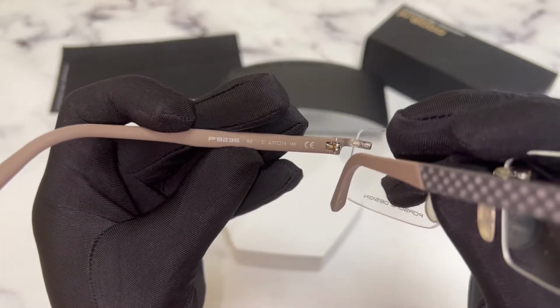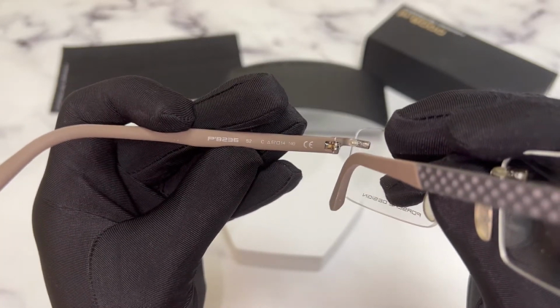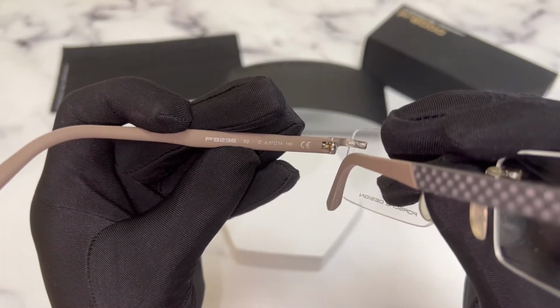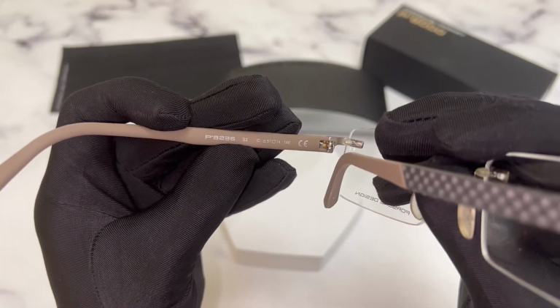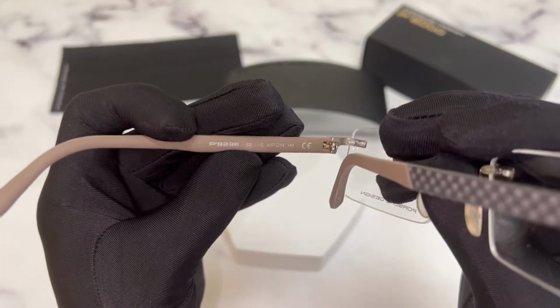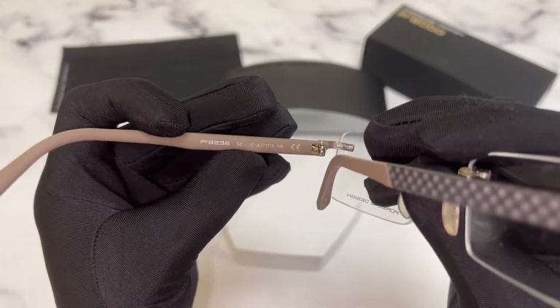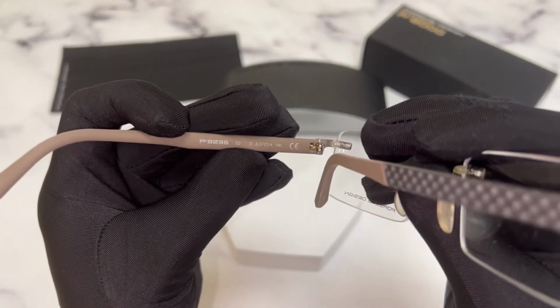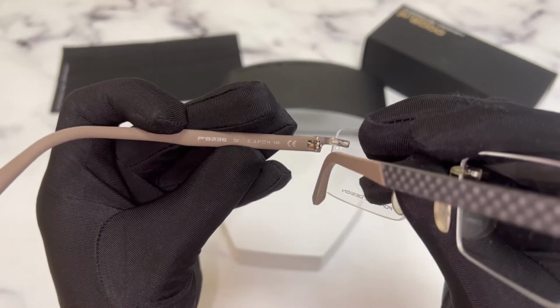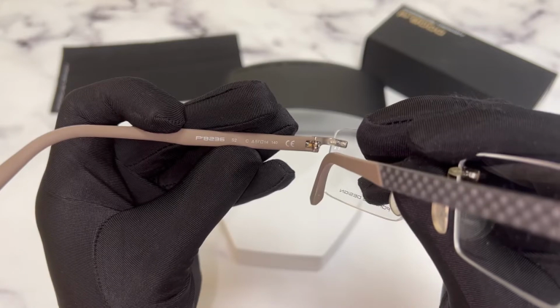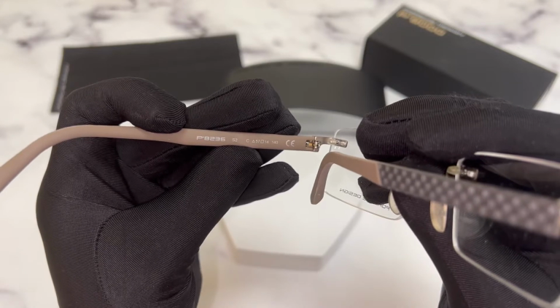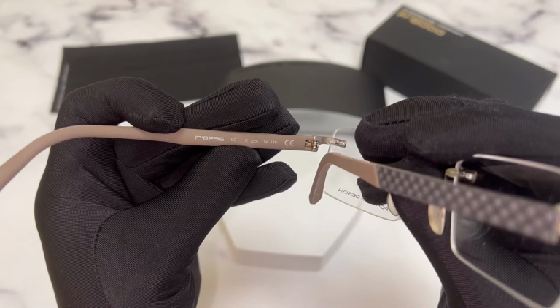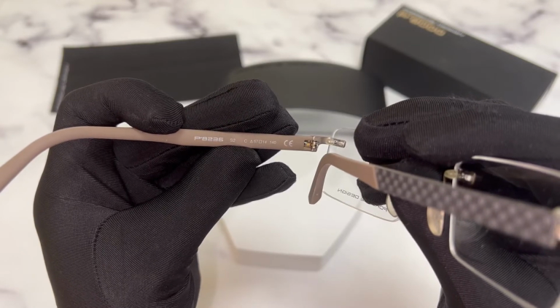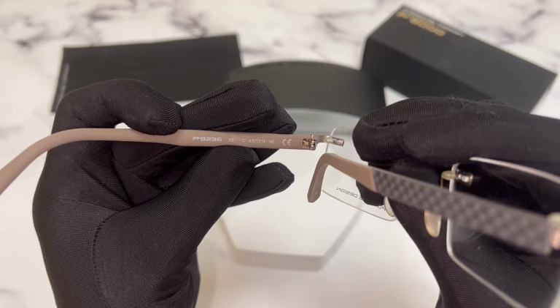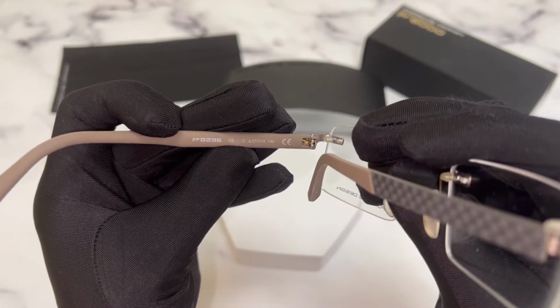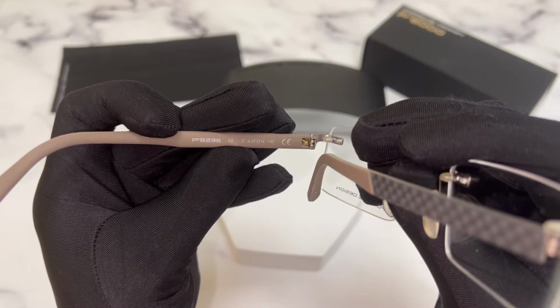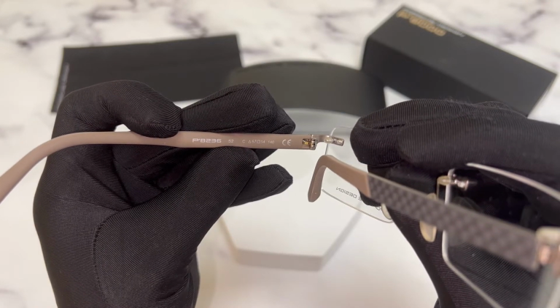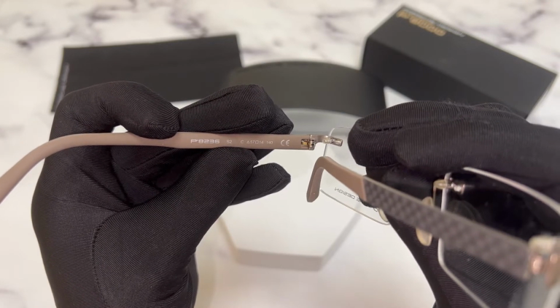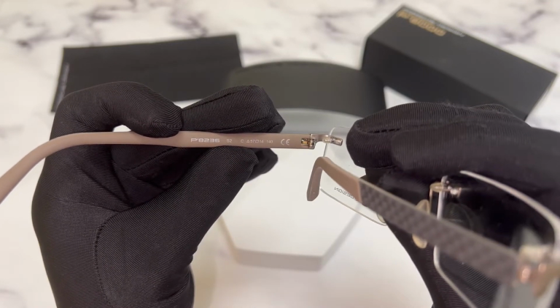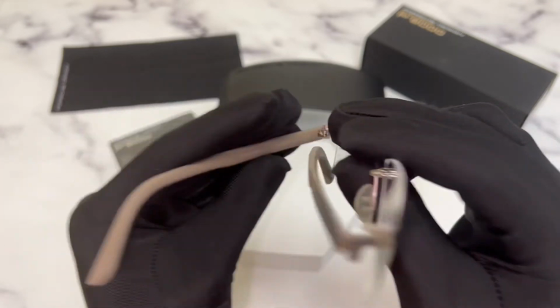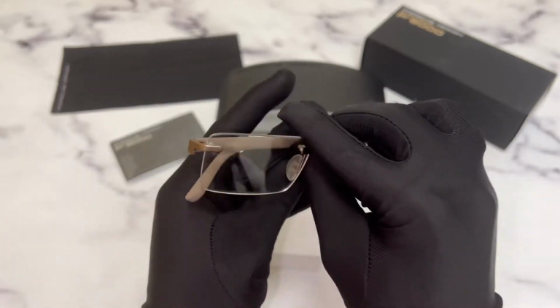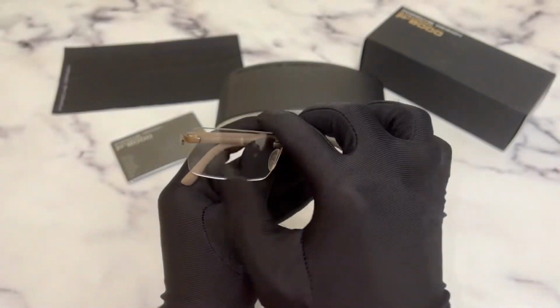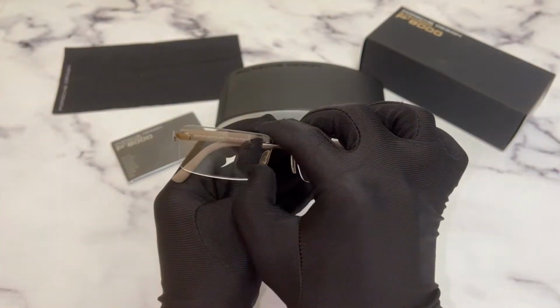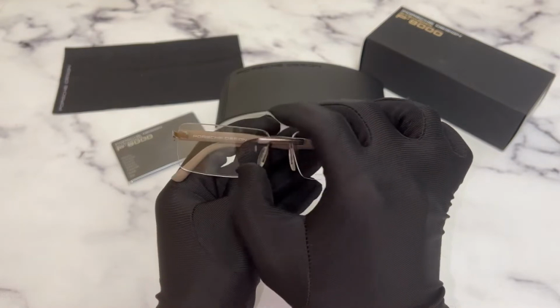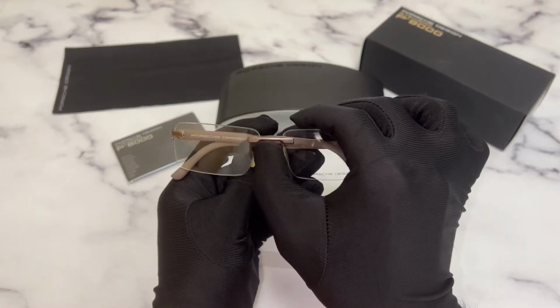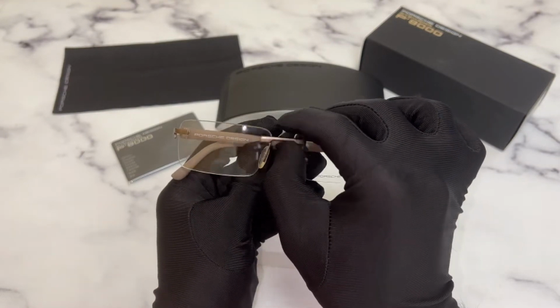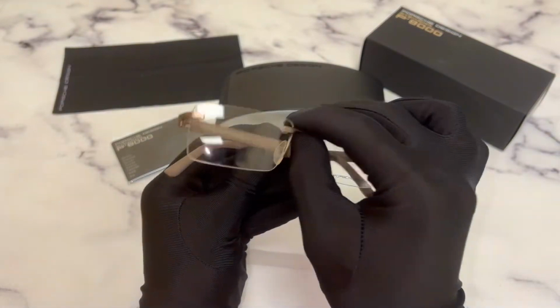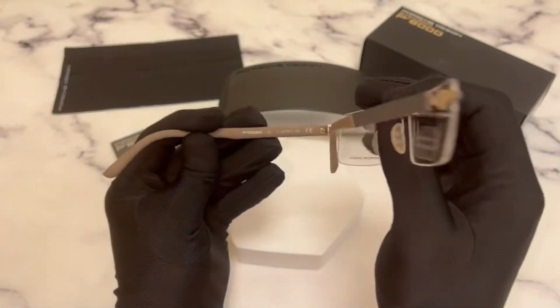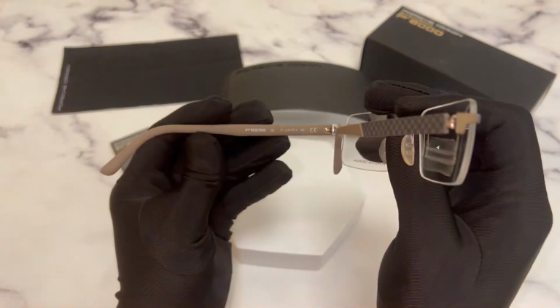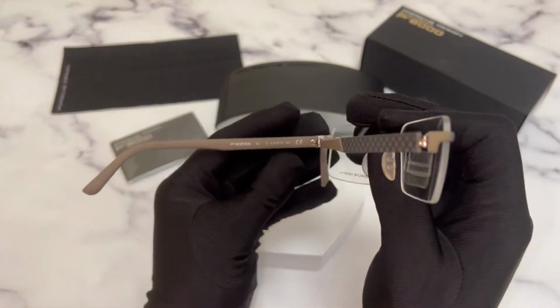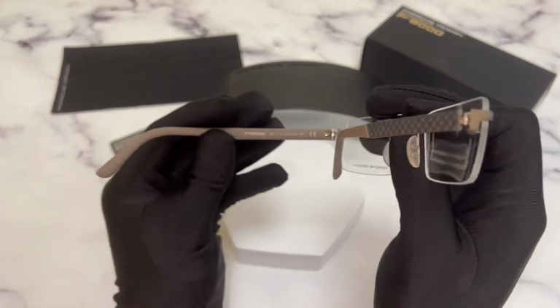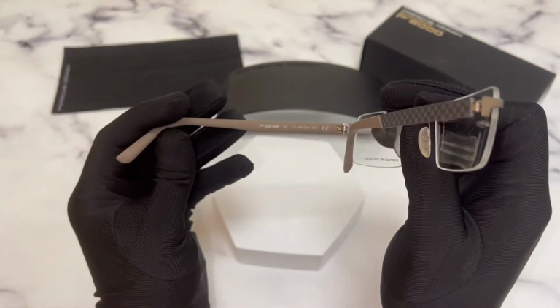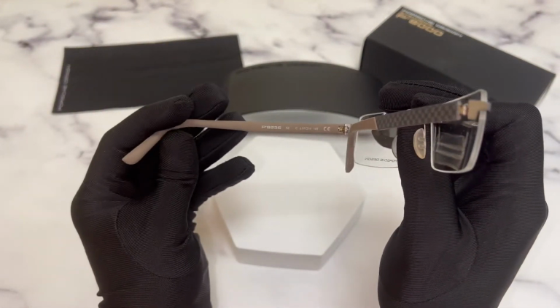The color code is S2. The dimensions of the frame are: 57 for the lens, 14 for the bridge, and 140 for the temples.